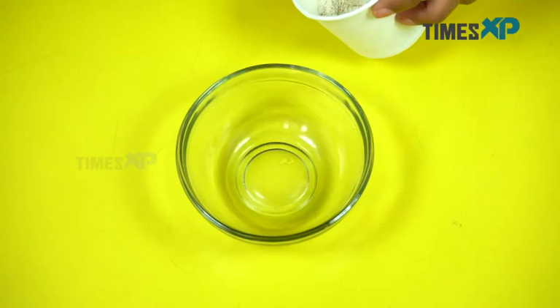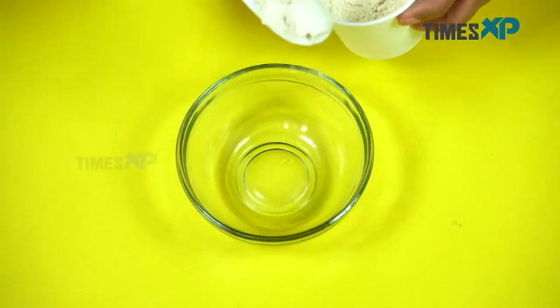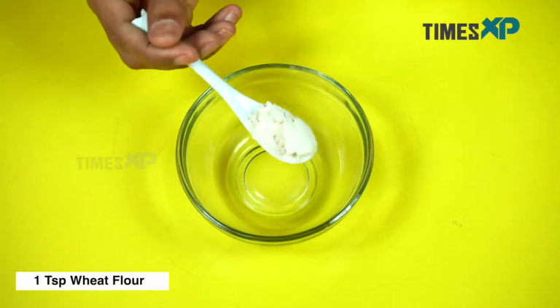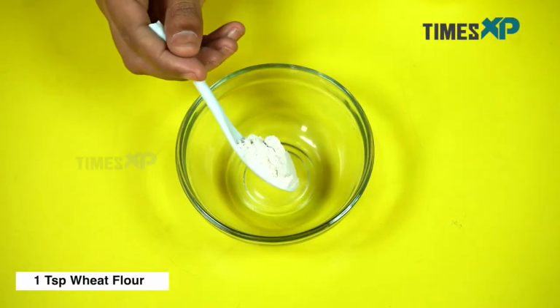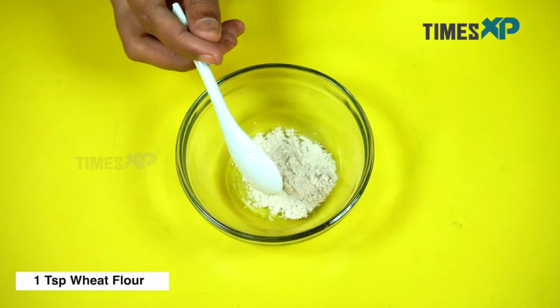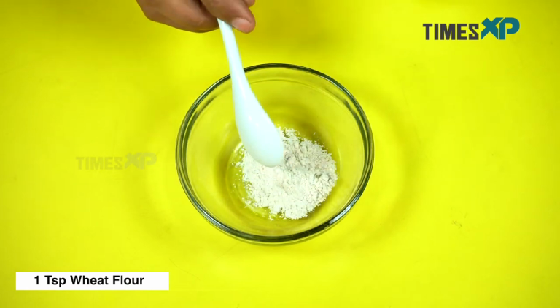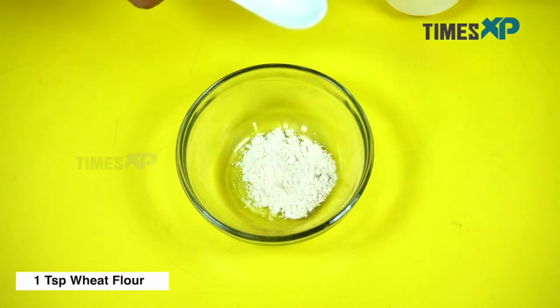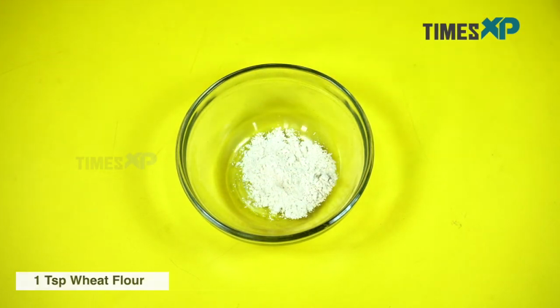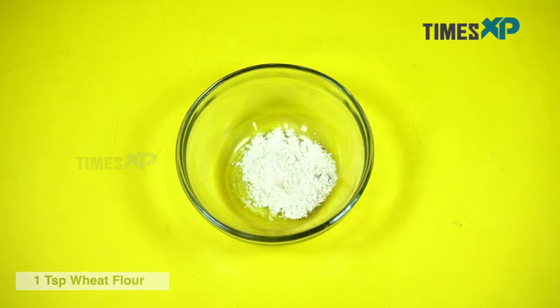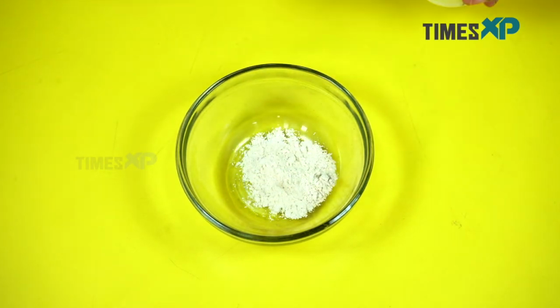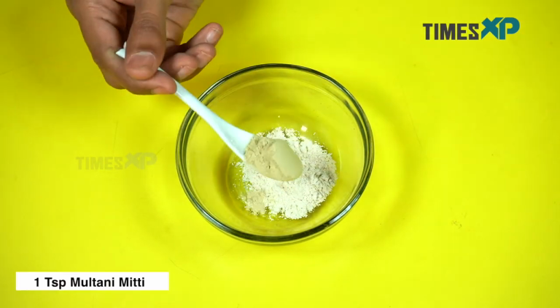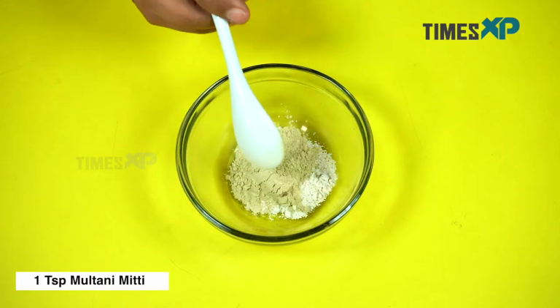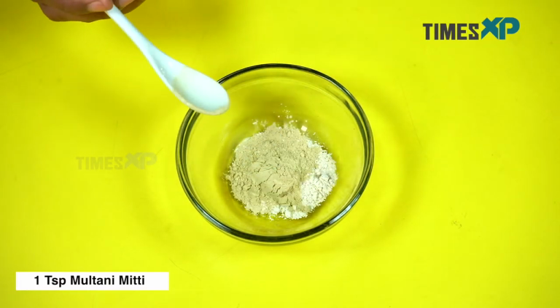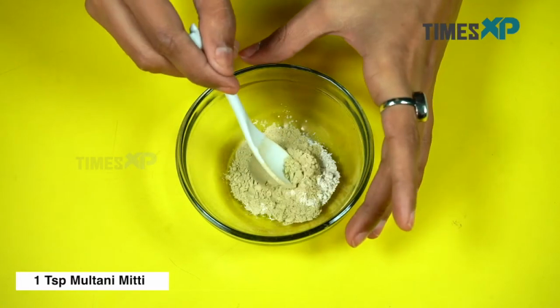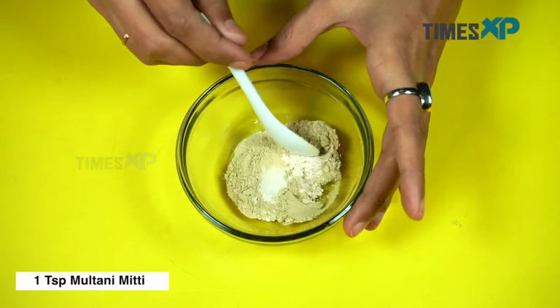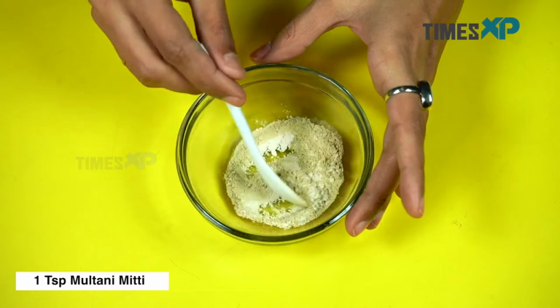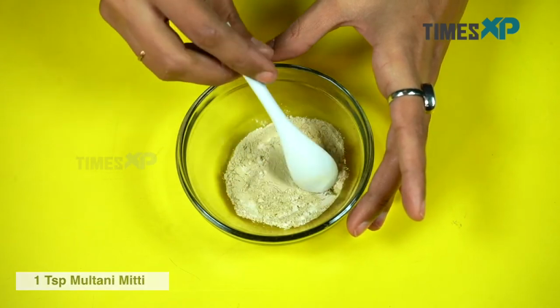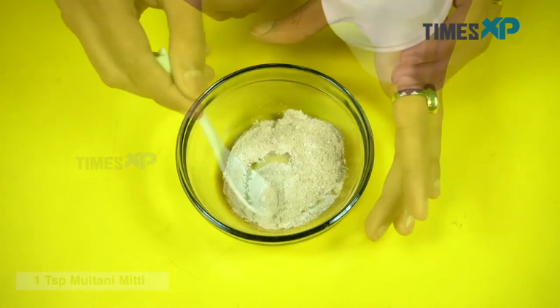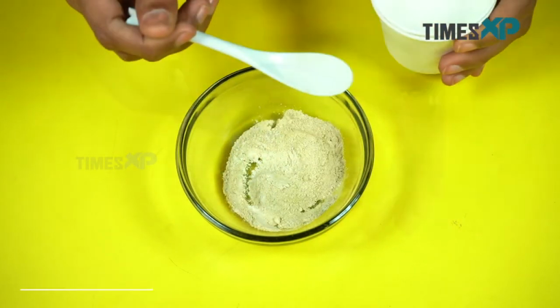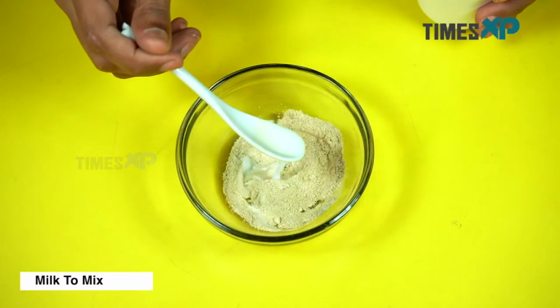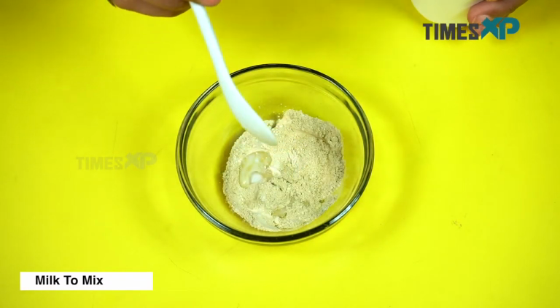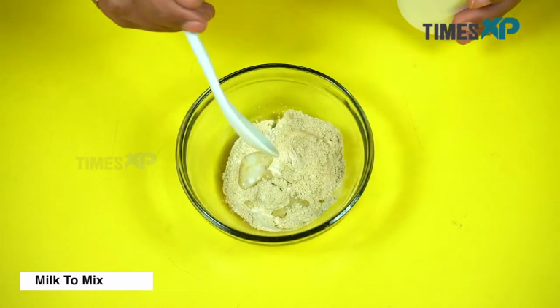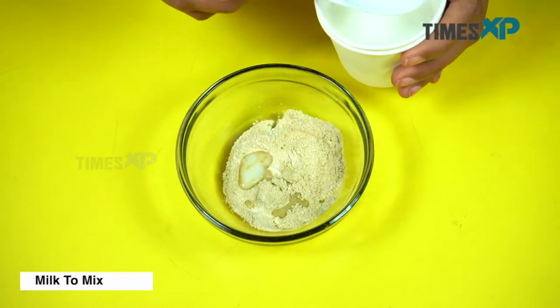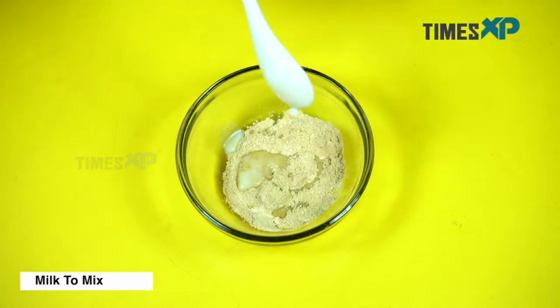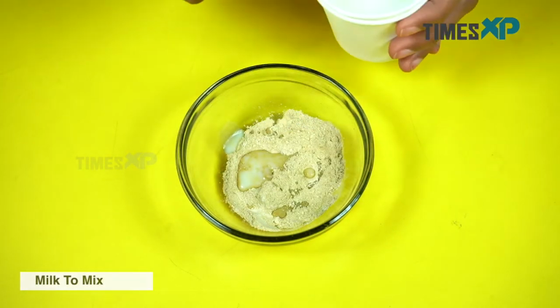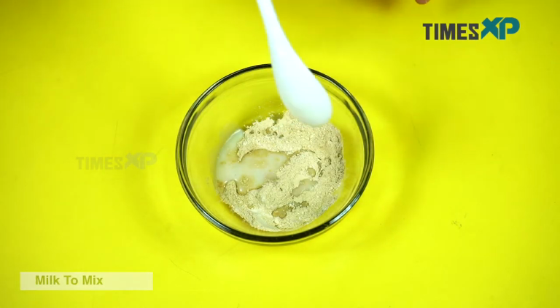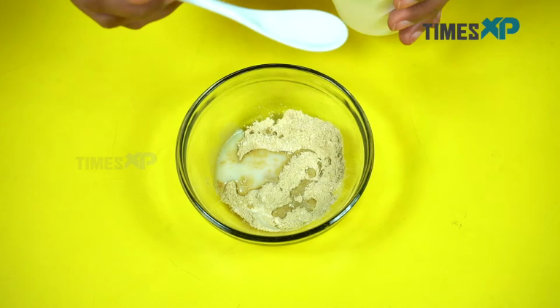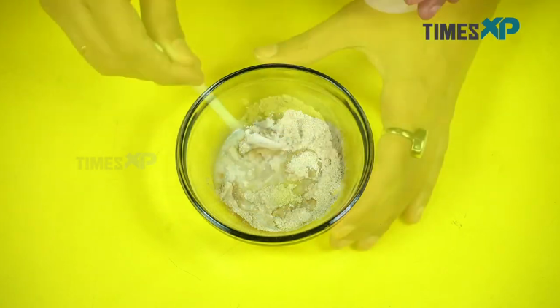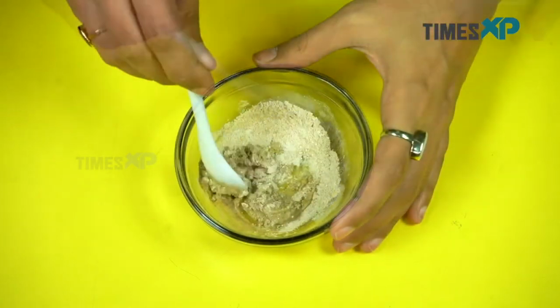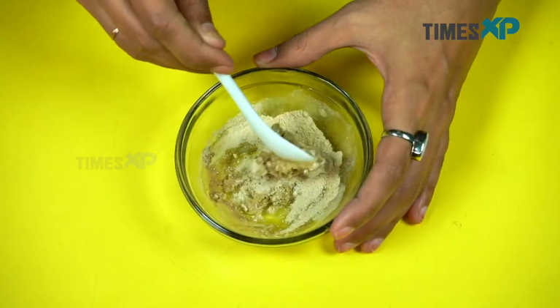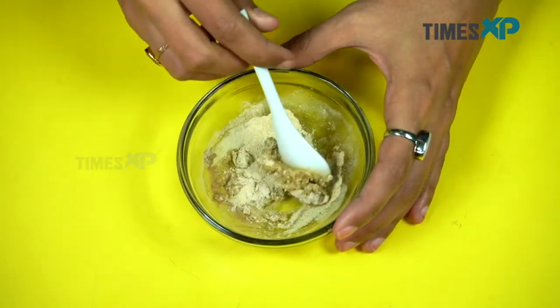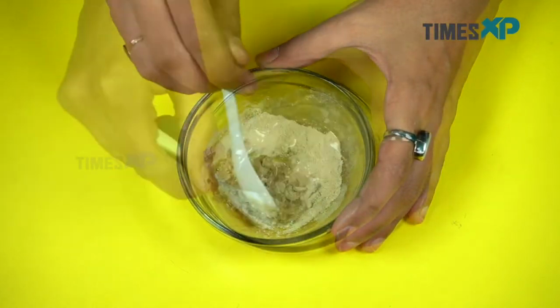Start by adding 1 teaspoon of wheat flour, then go ahead and add 1 teaspoon of multani mitti powder and milk to mix the mixture. Once all the ingredients have been added, mix them well to form a flowy paste.